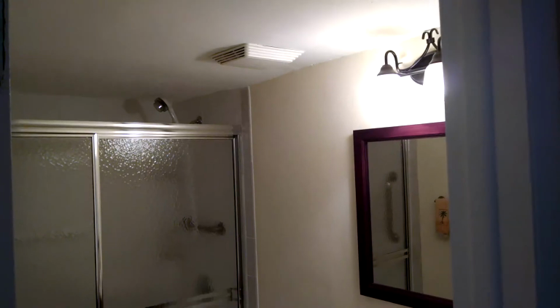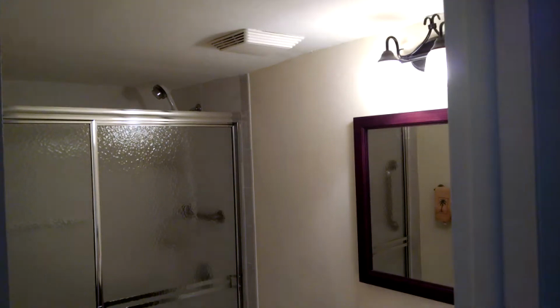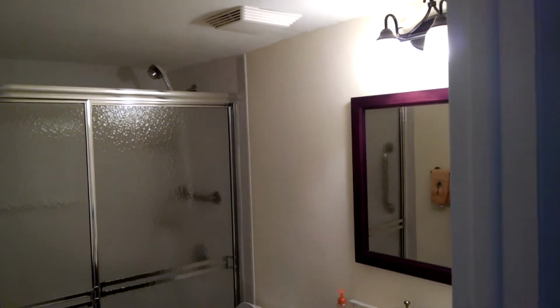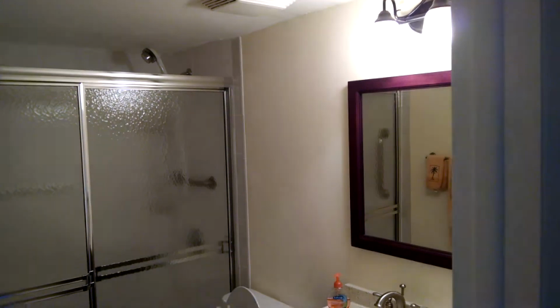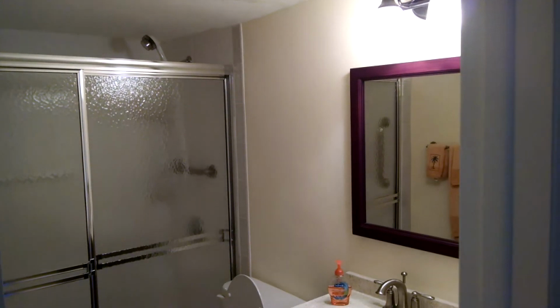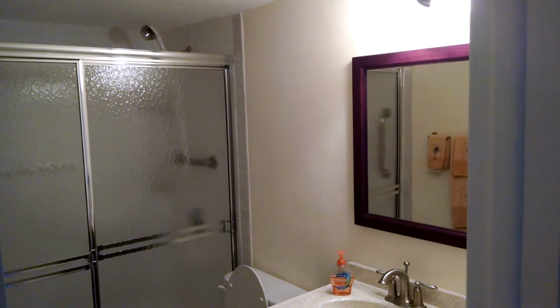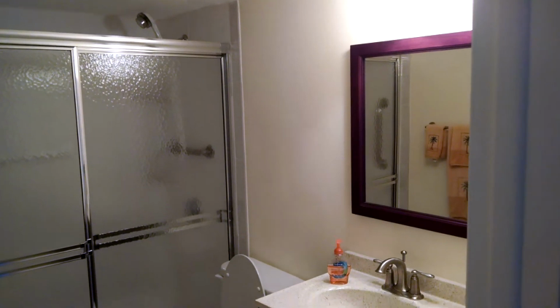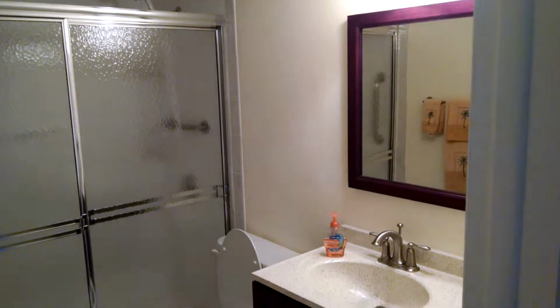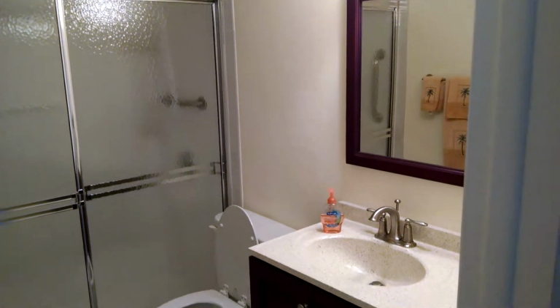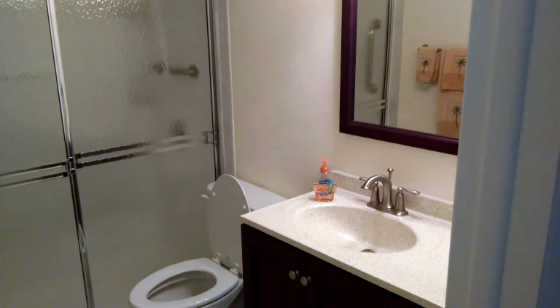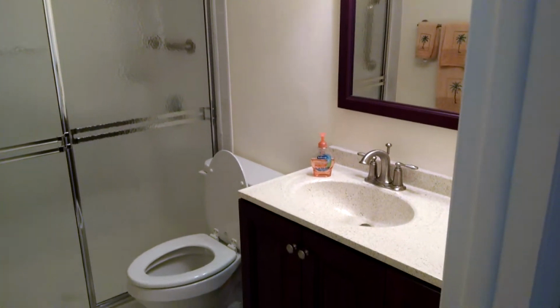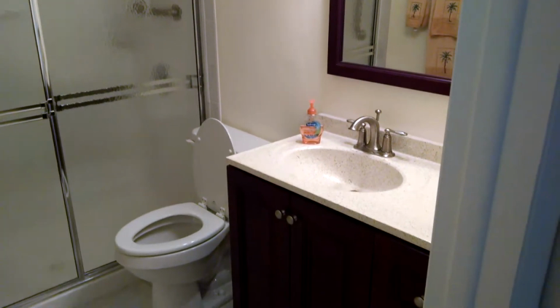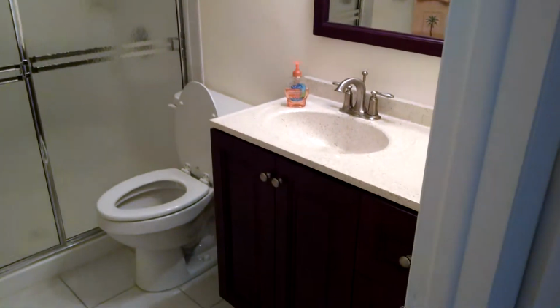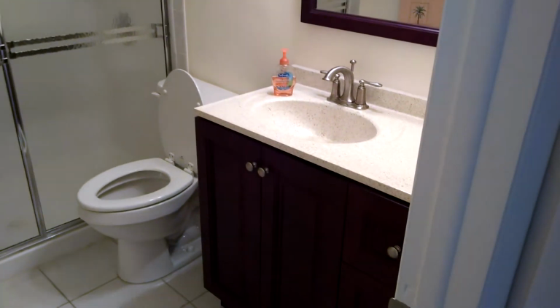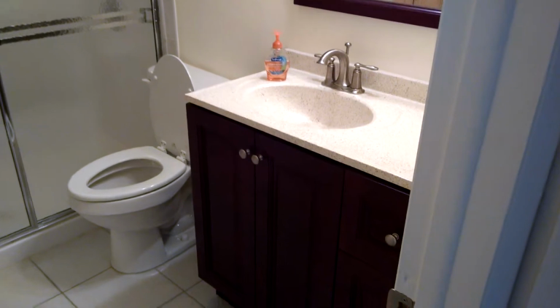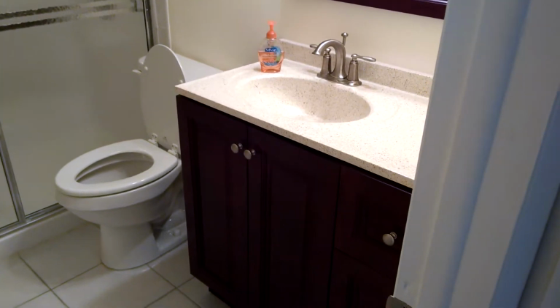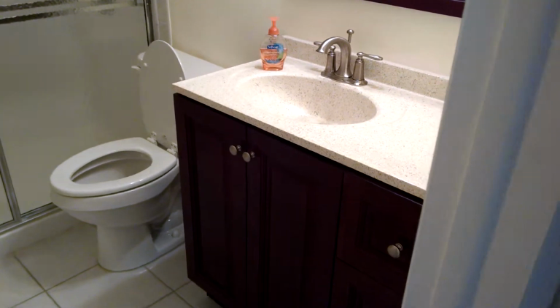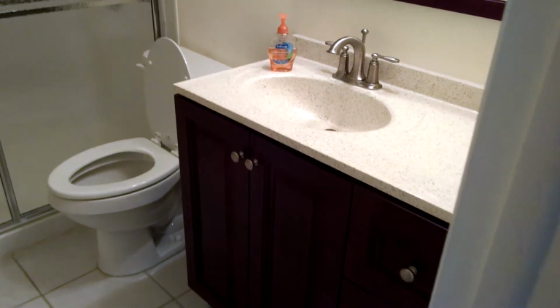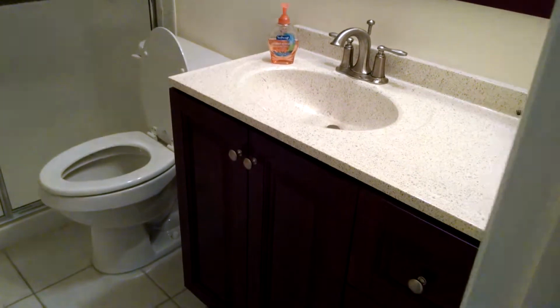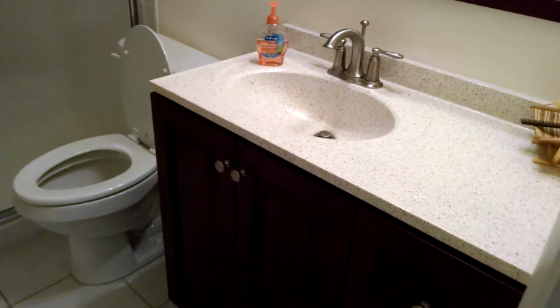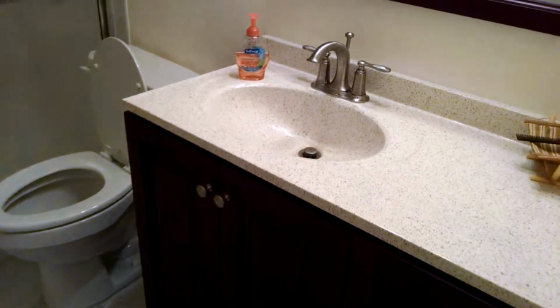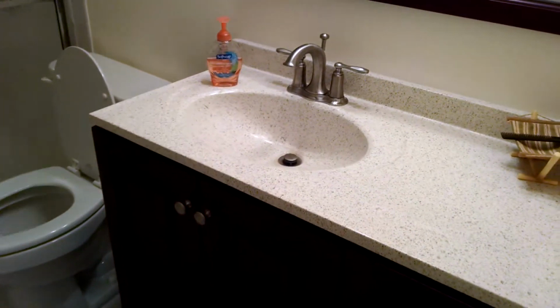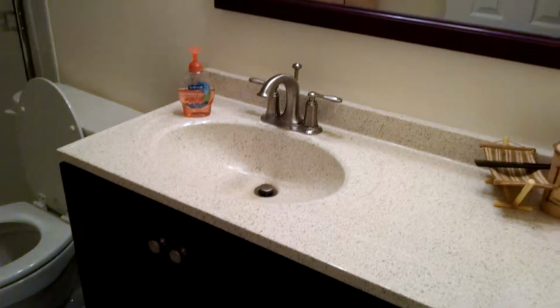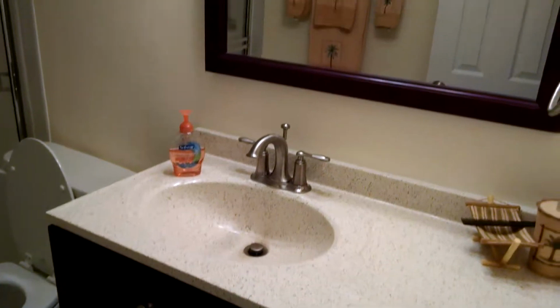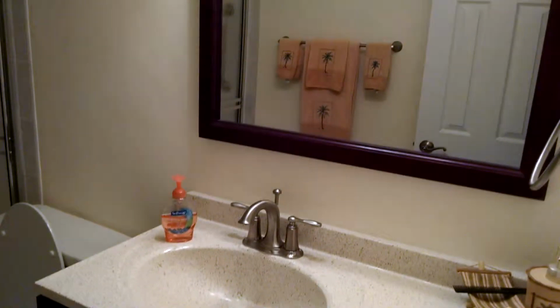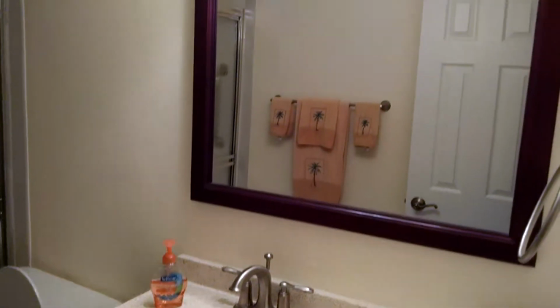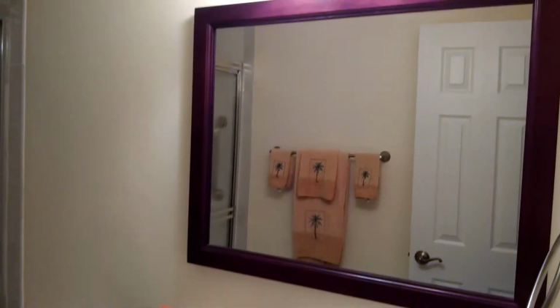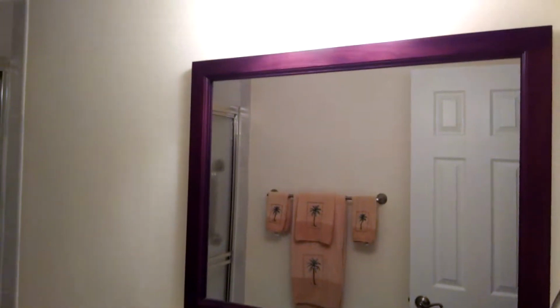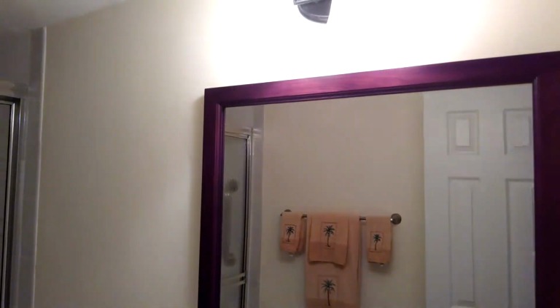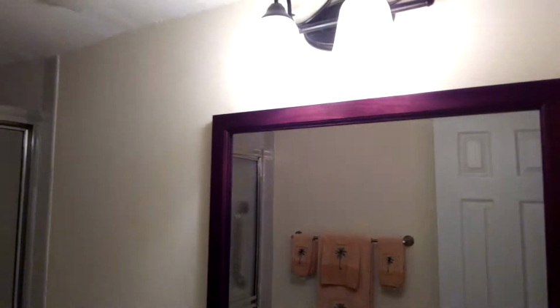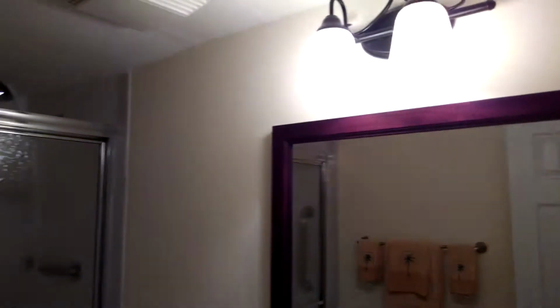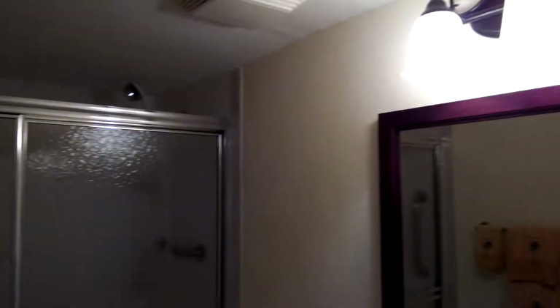This is the guest bathroom. Looks like it's also been fairly nicely updated.